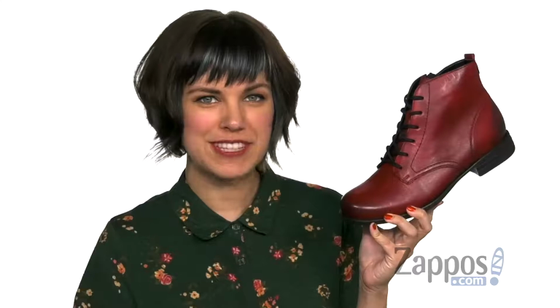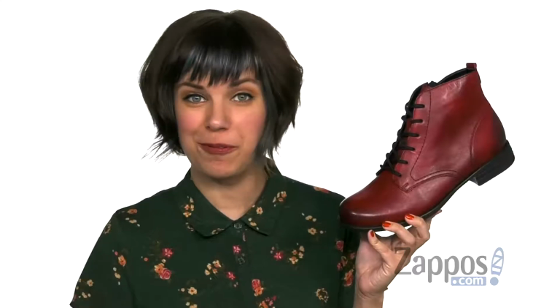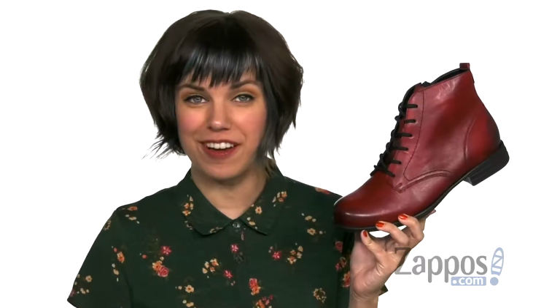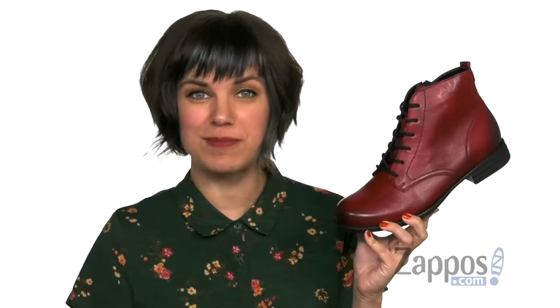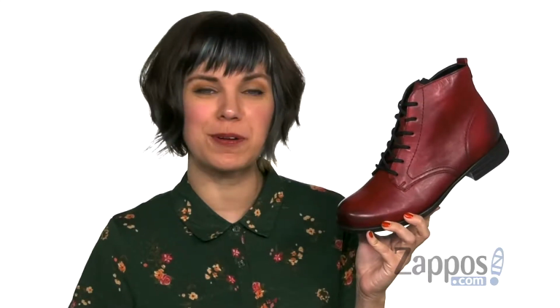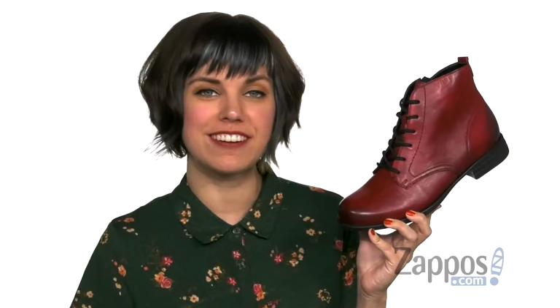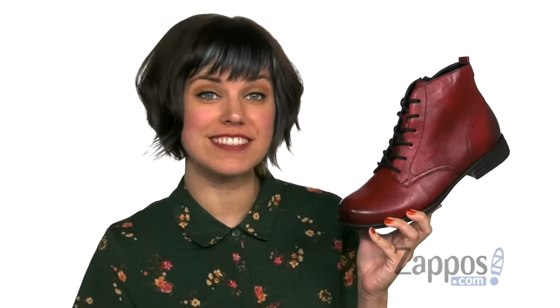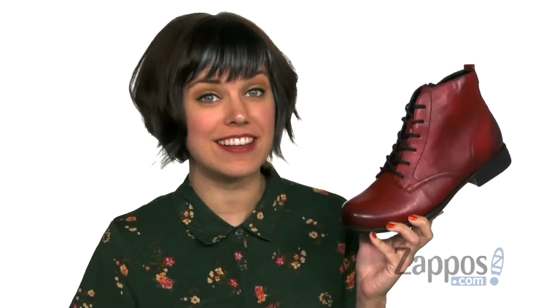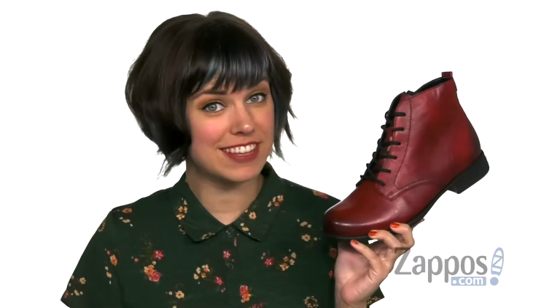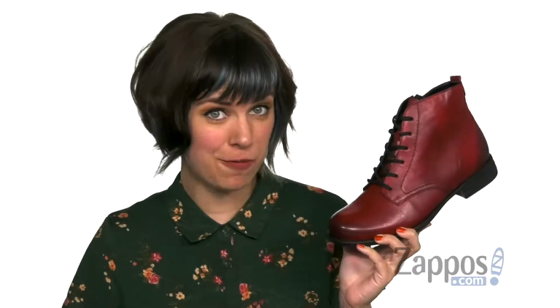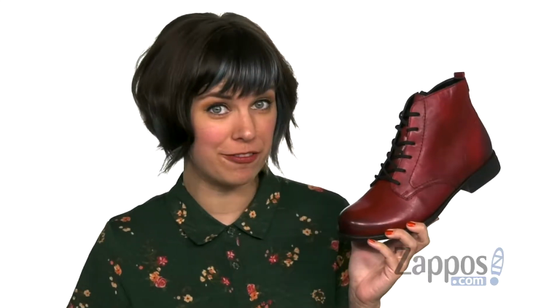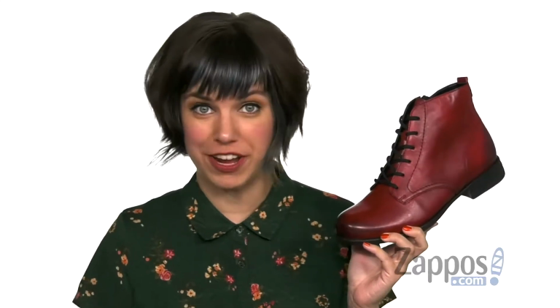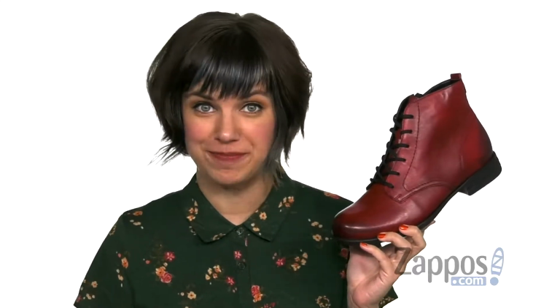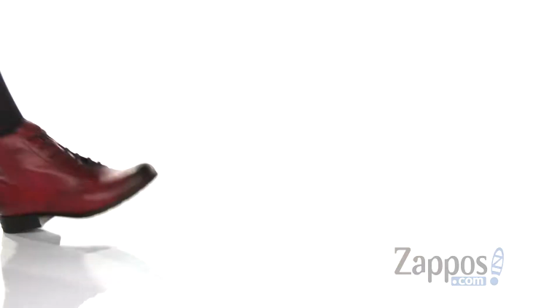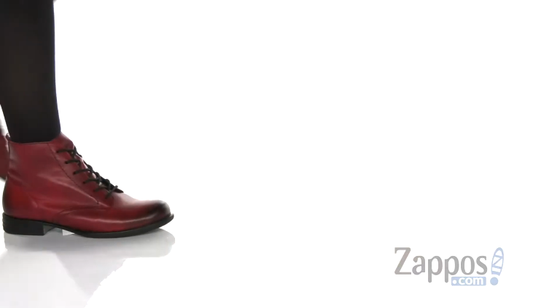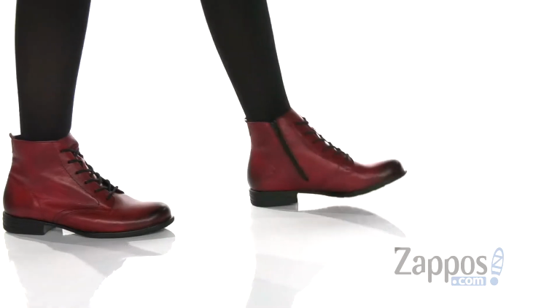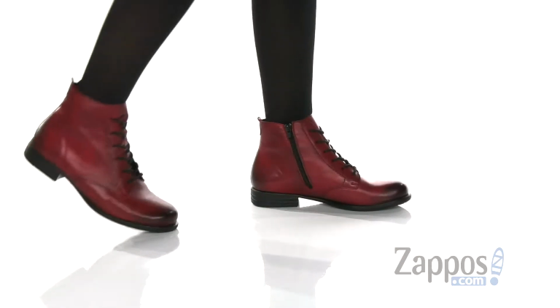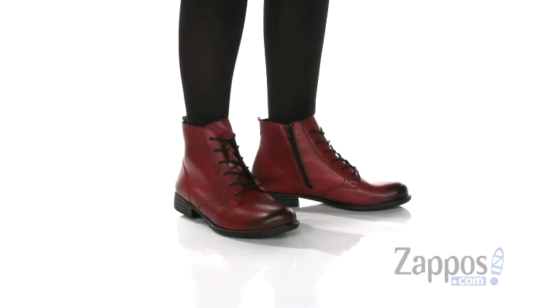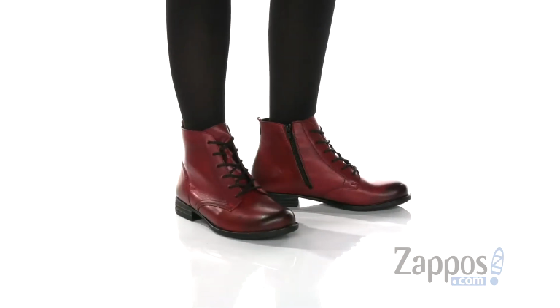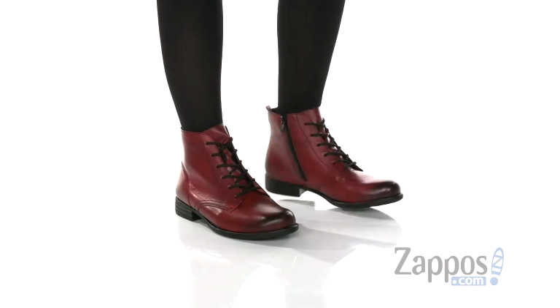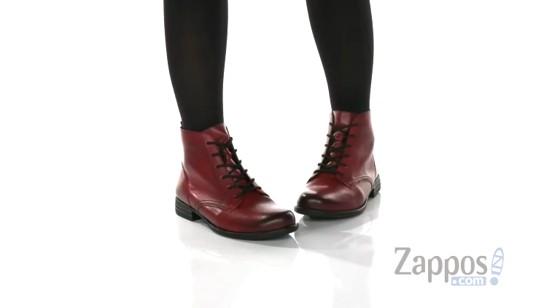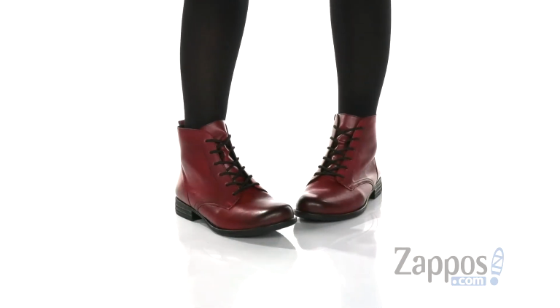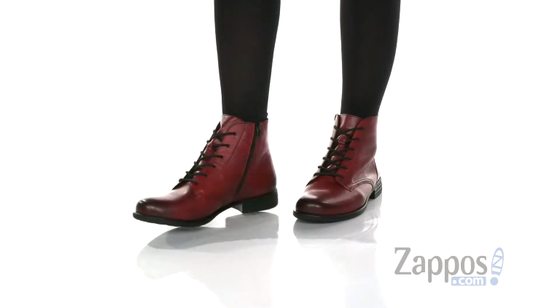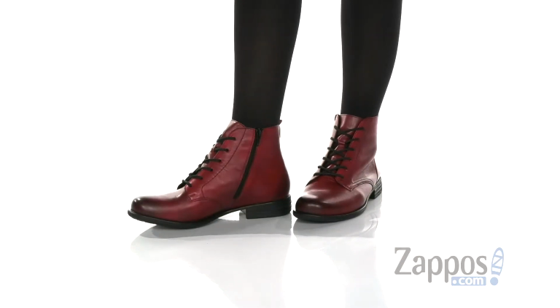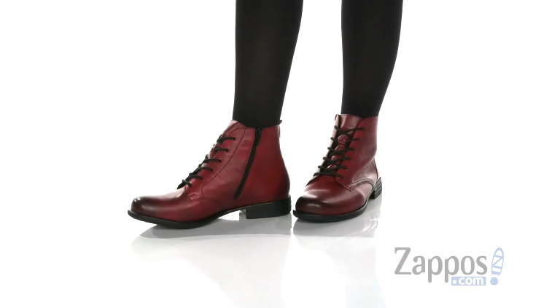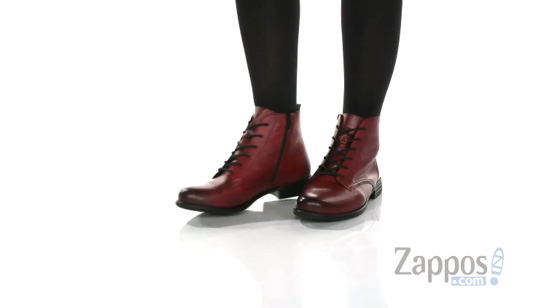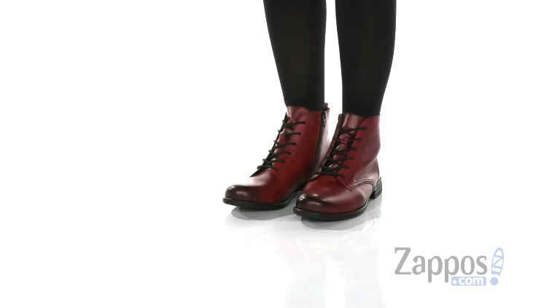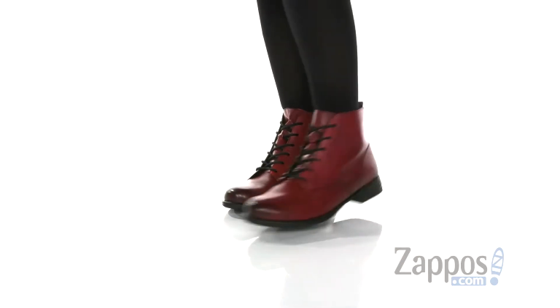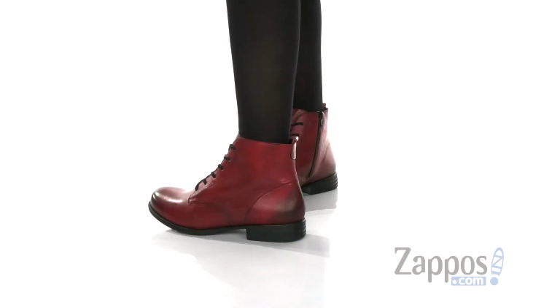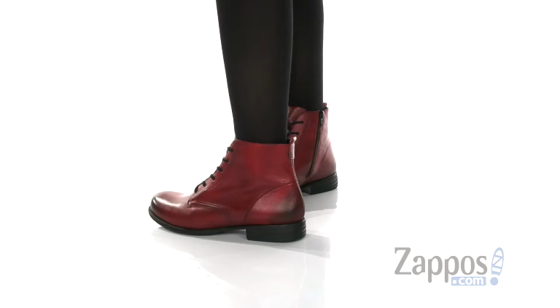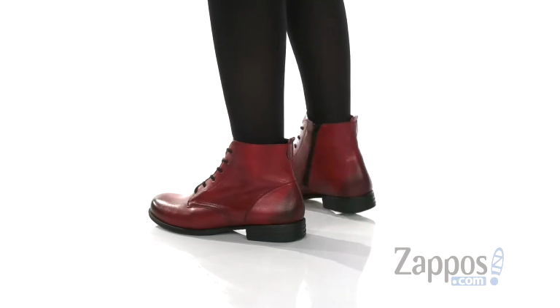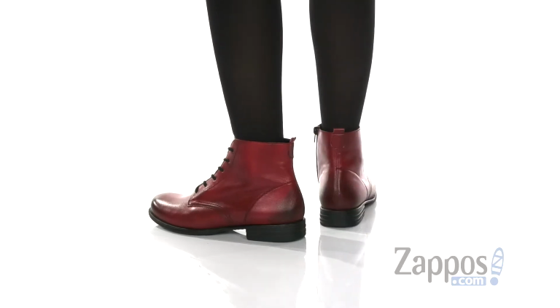What's up everyone, Autumn from Zappos here and this is Anais 71 from Rieker. These cute ankle boots have a leather upper and I really love the color. It's got a great lace-up design,